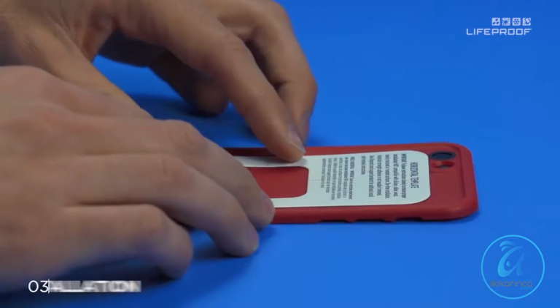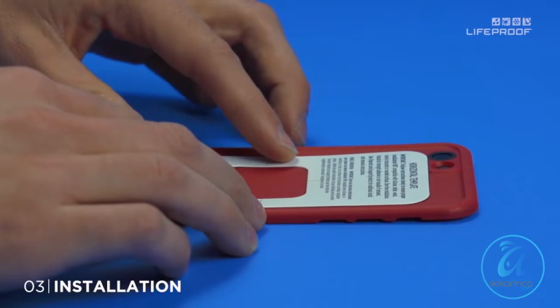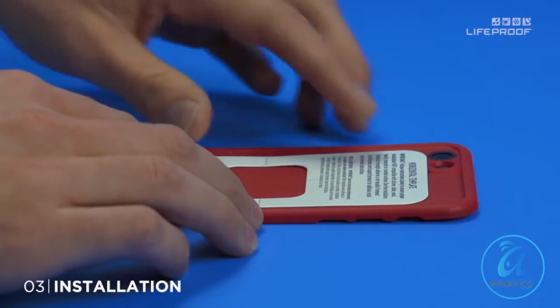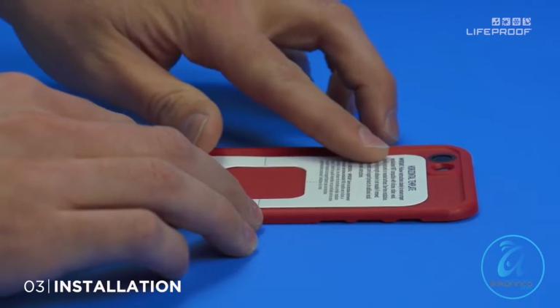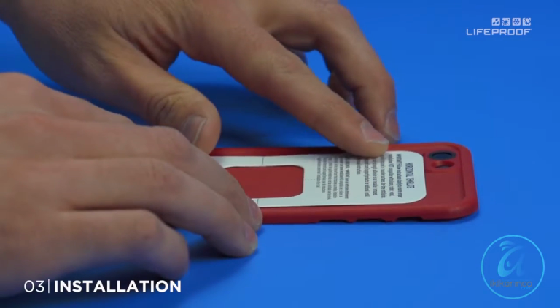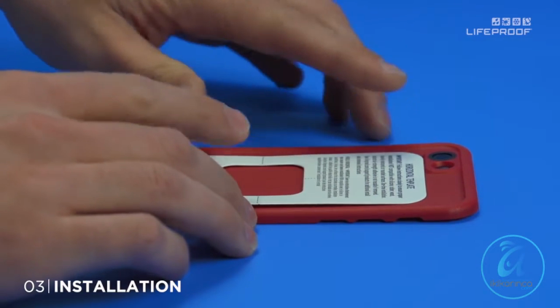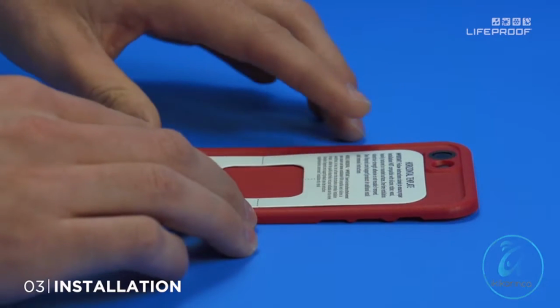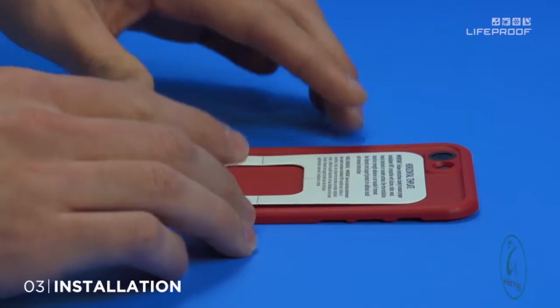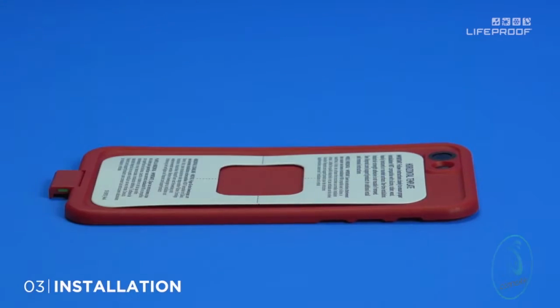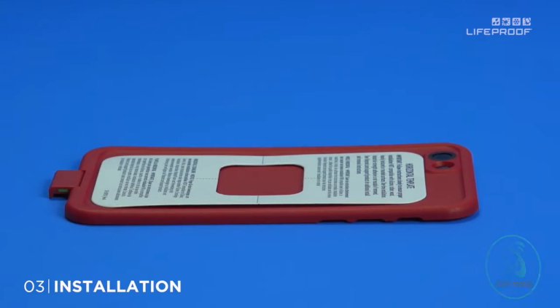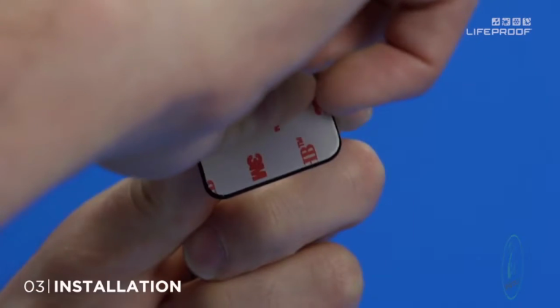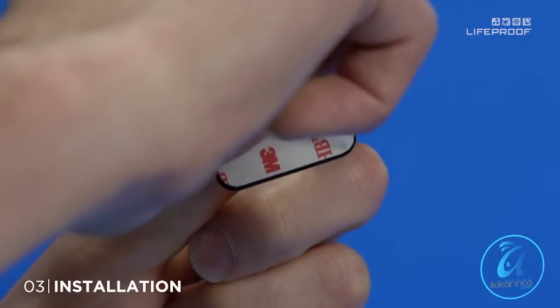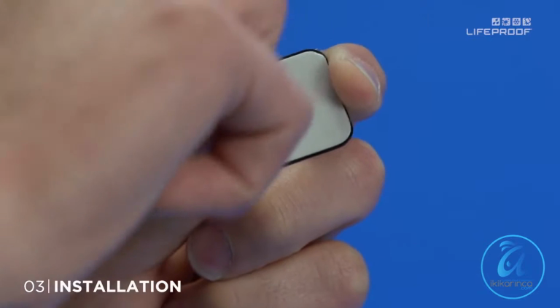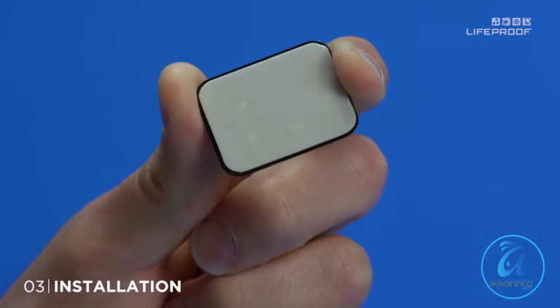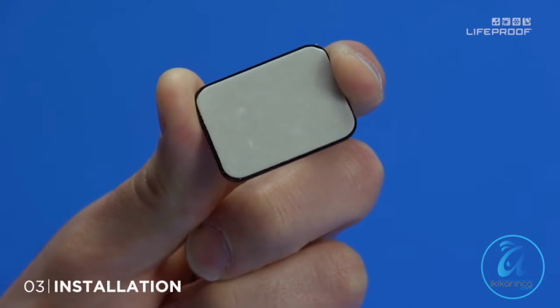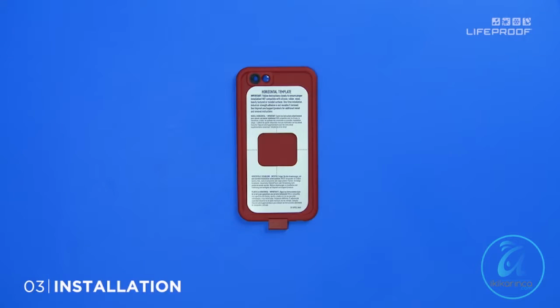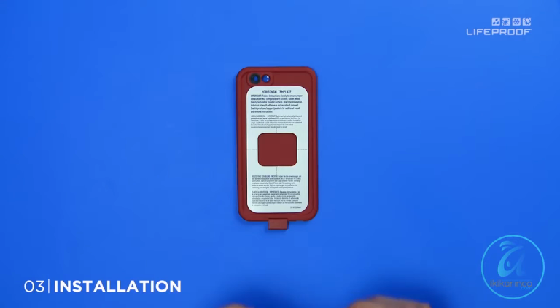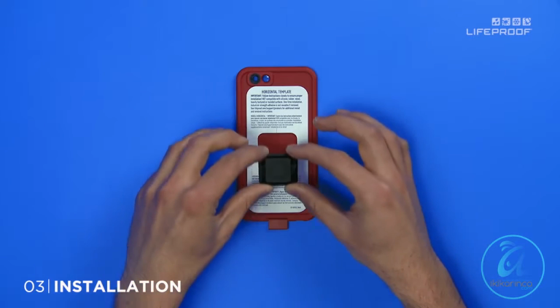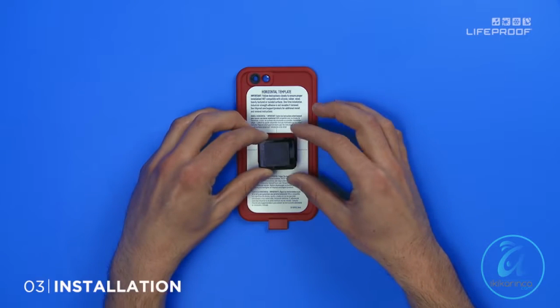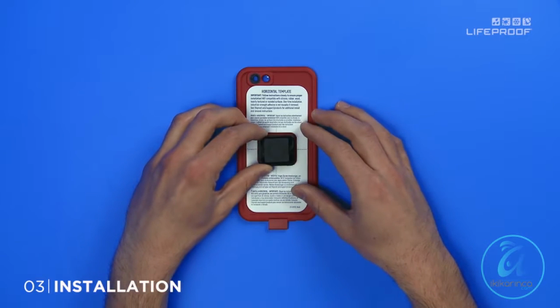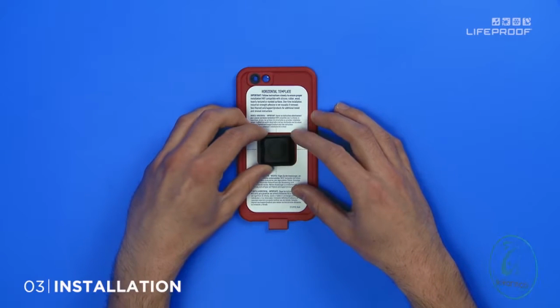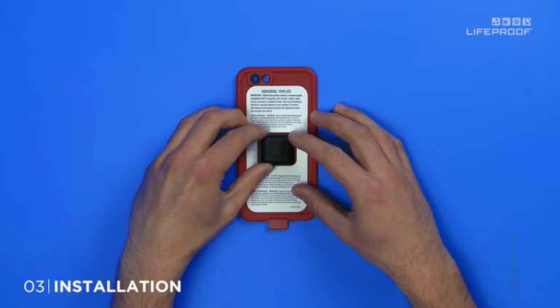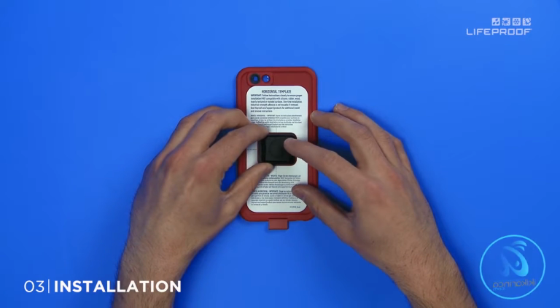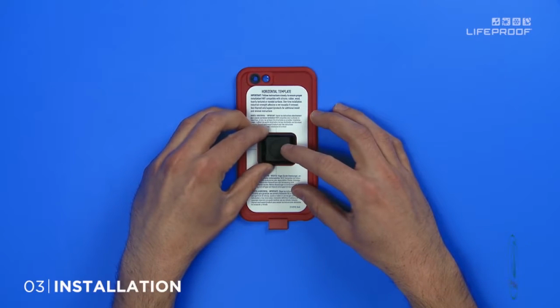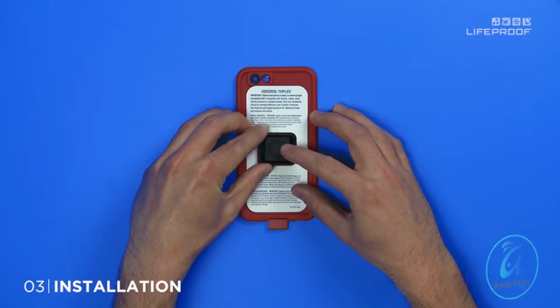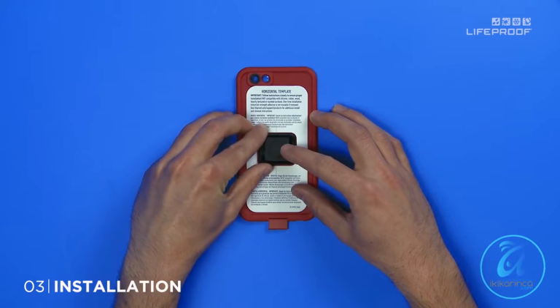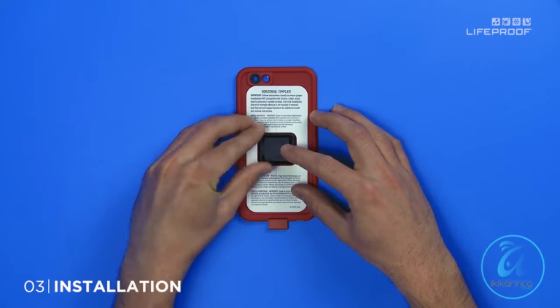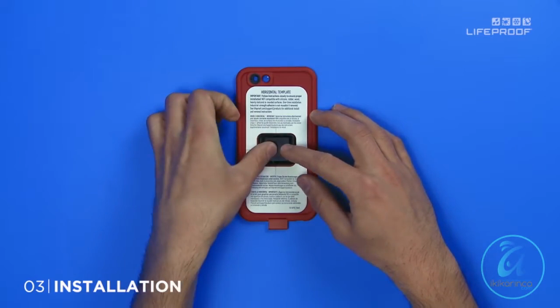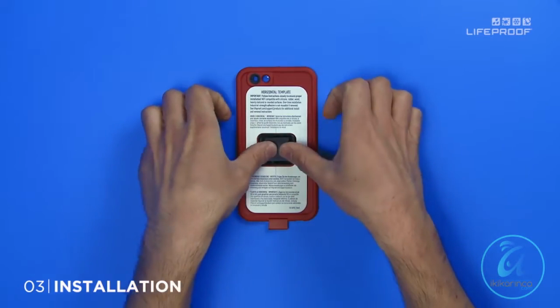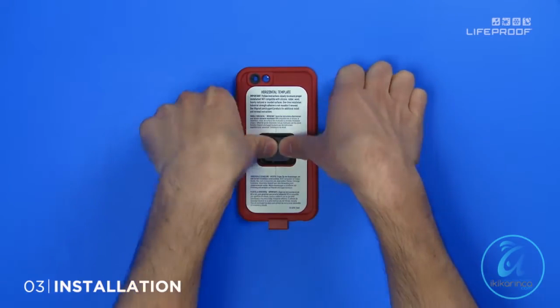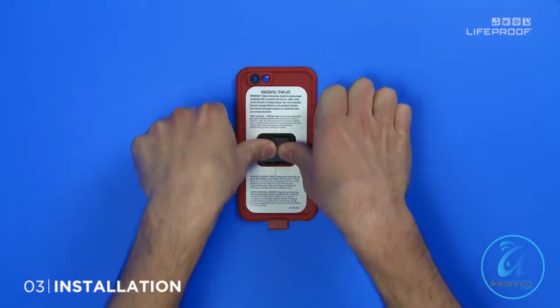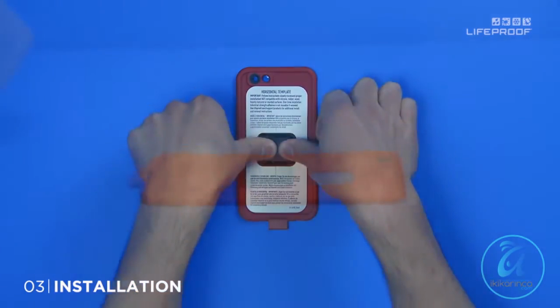Once the alcohol dries, take your chosen template and center it on the back of your case. Peel the backing from your adapter and carefully align it with the template cutout. Place the adapter on your case.